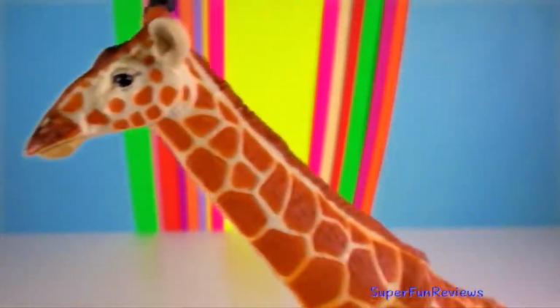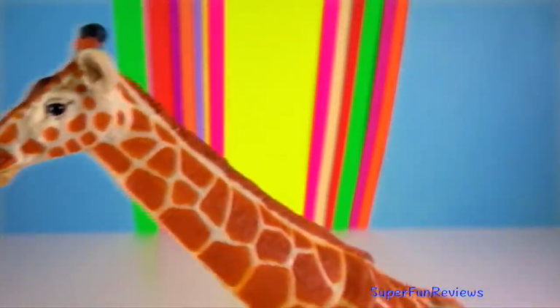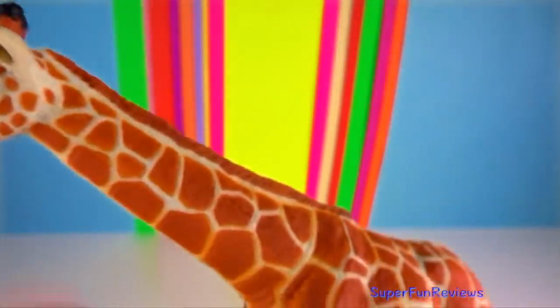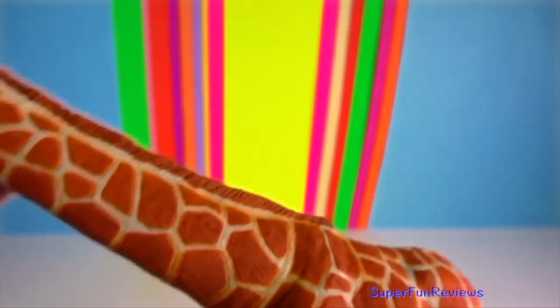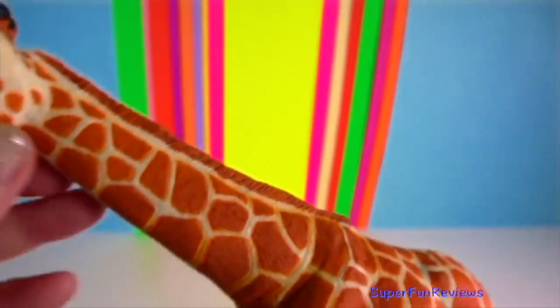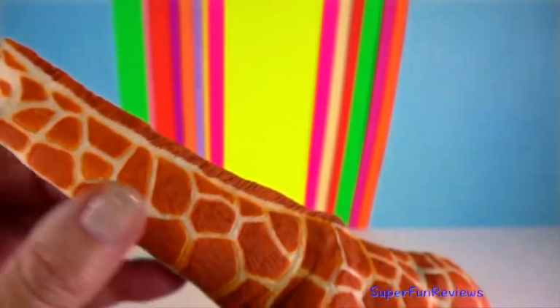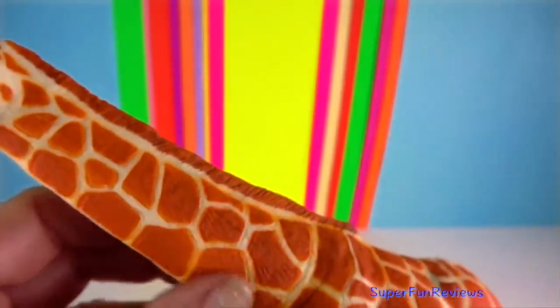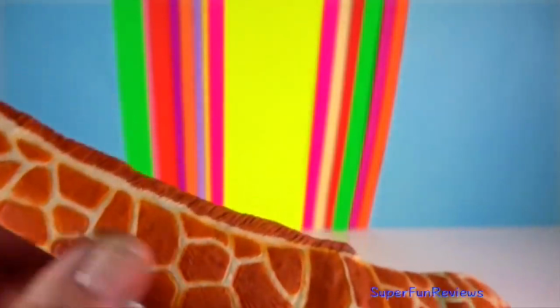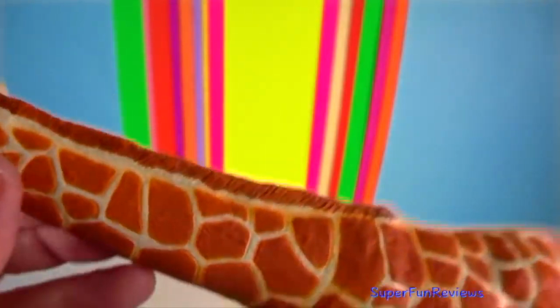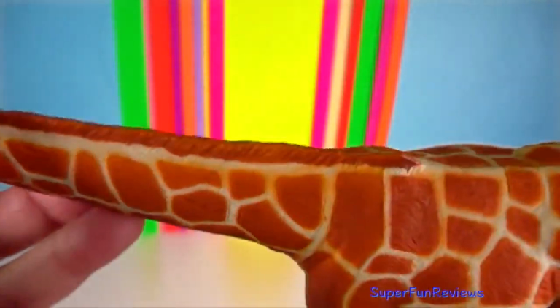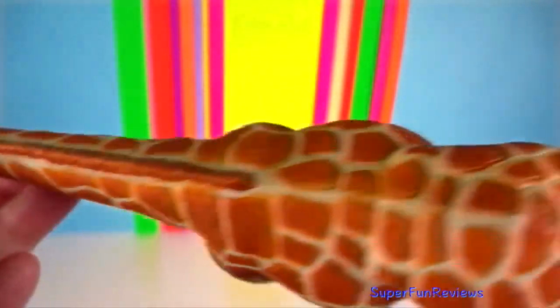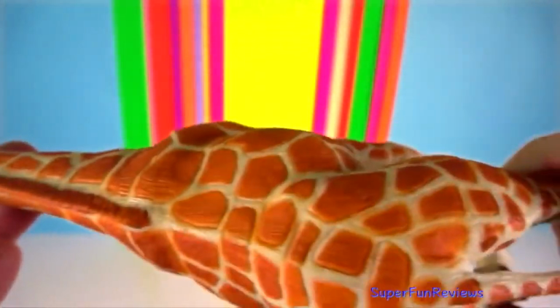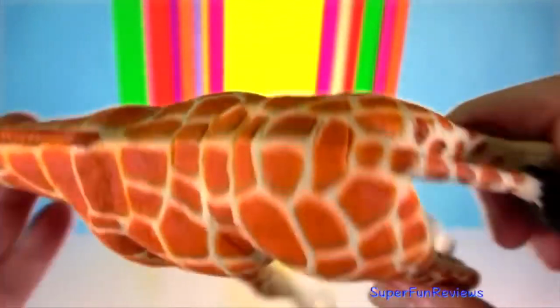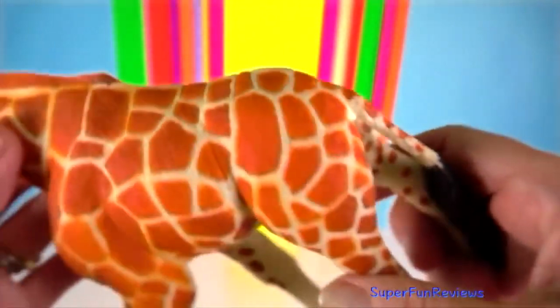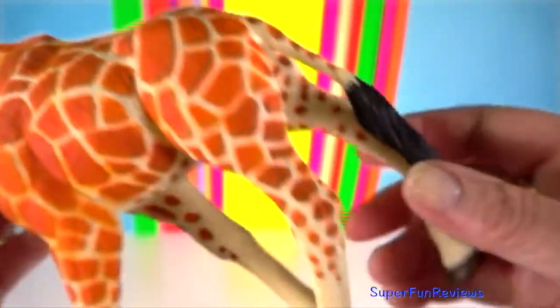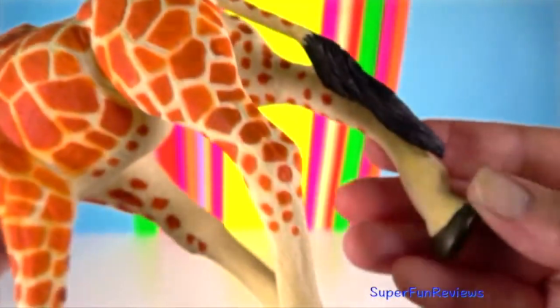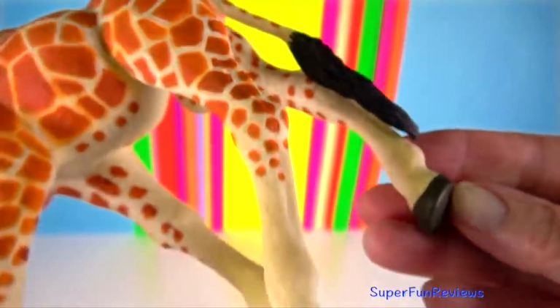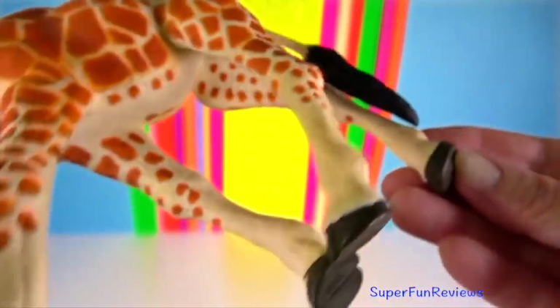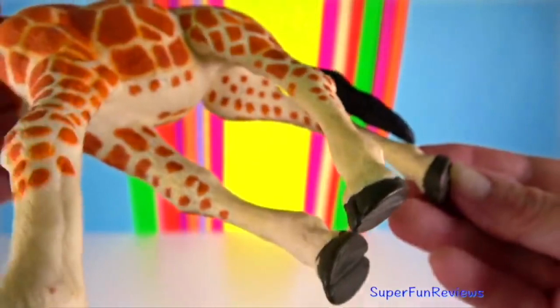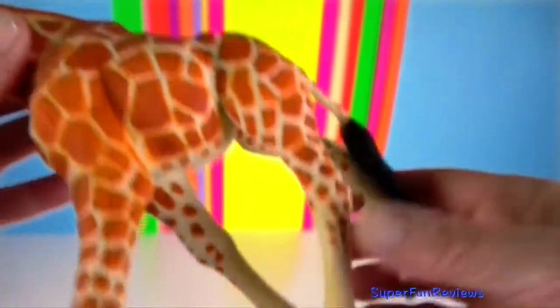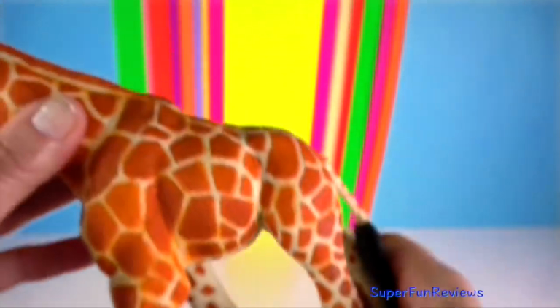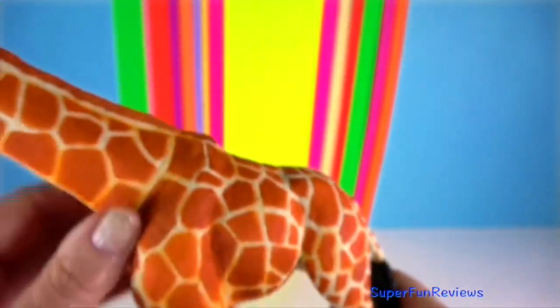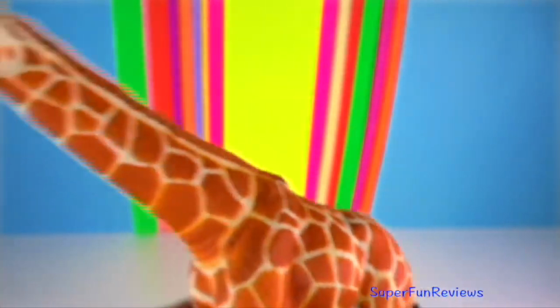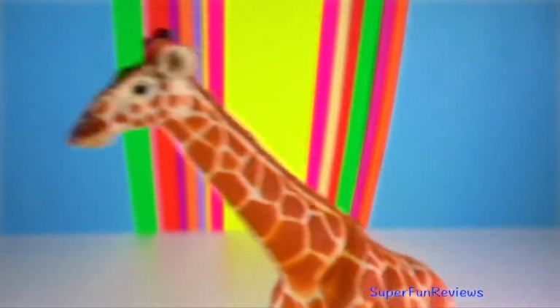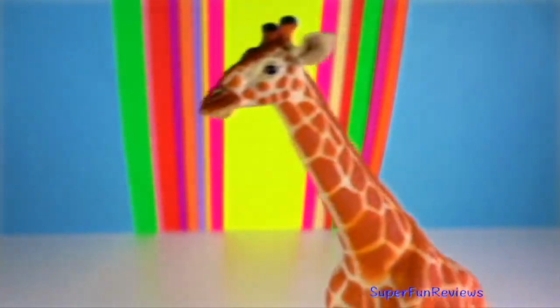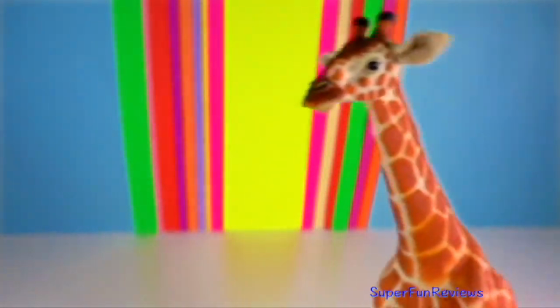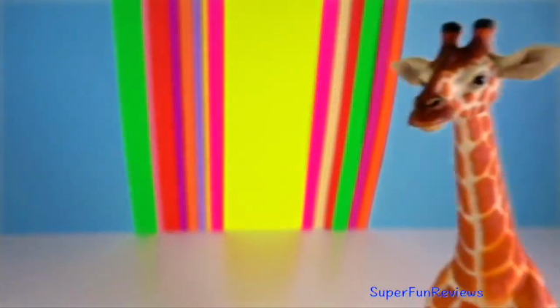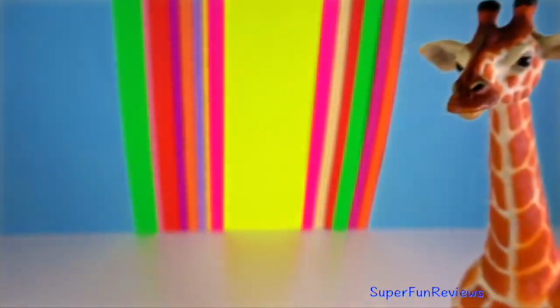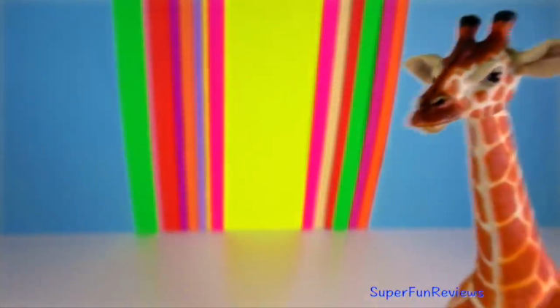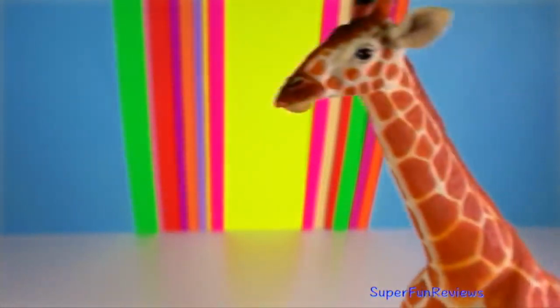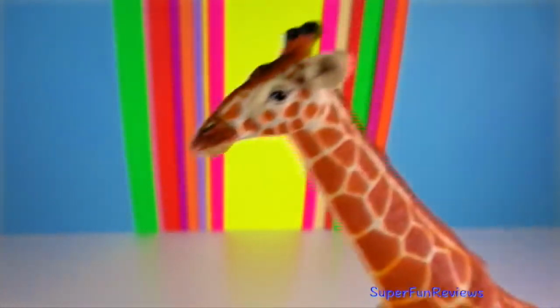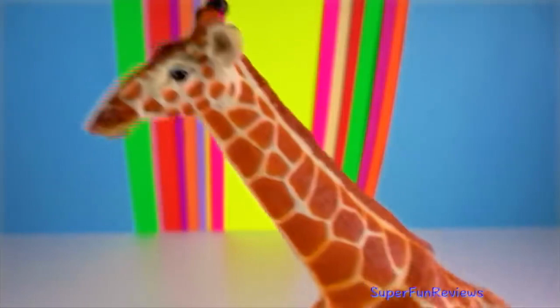Giraffe — both sexes have prominent horn-like structures called ossicones. Being vascularised, the ossicones may have a role in thermoregulation.